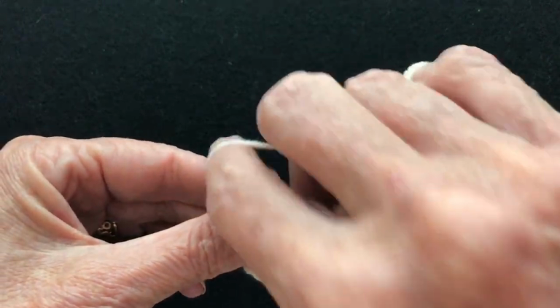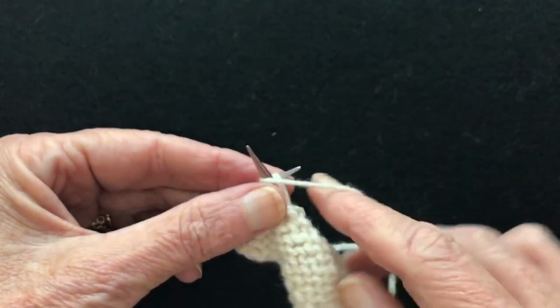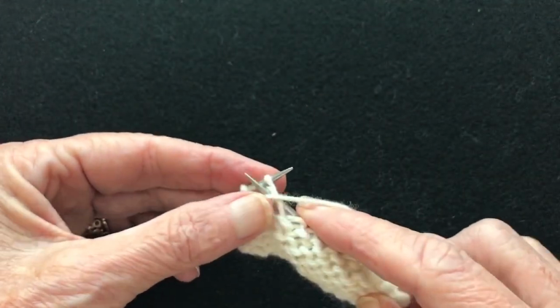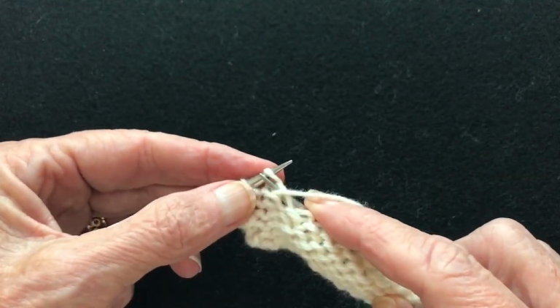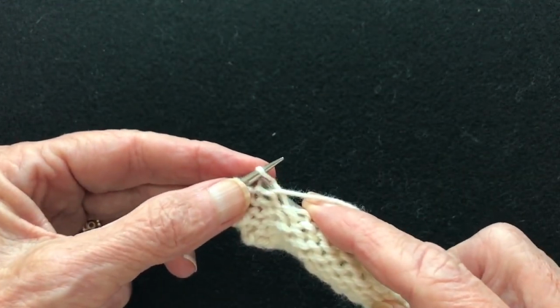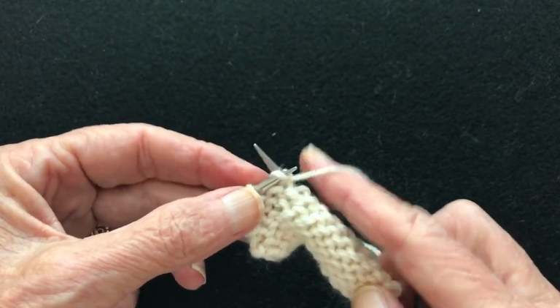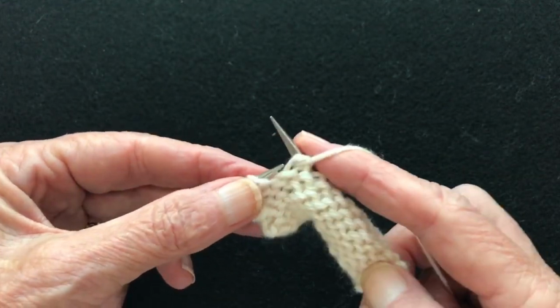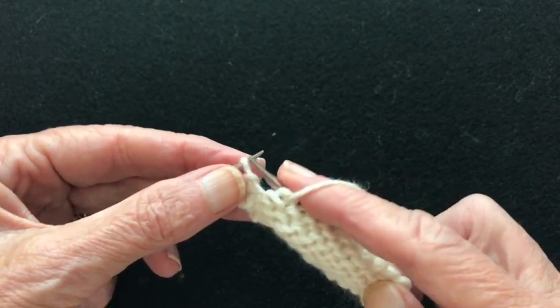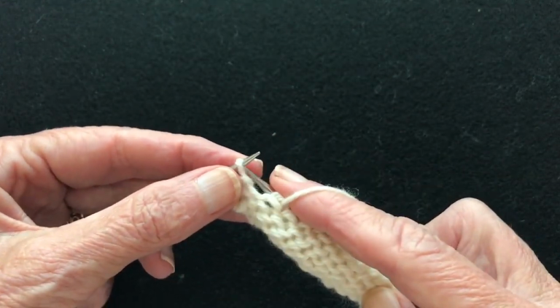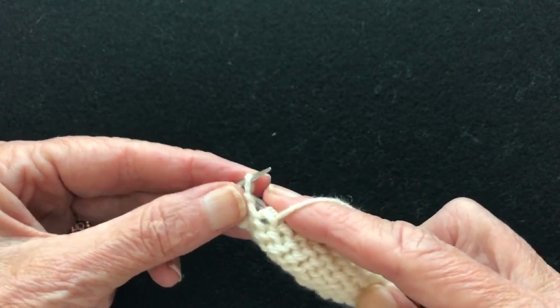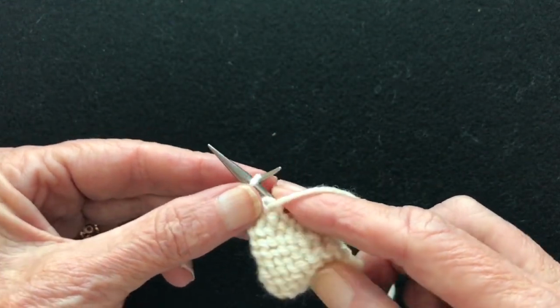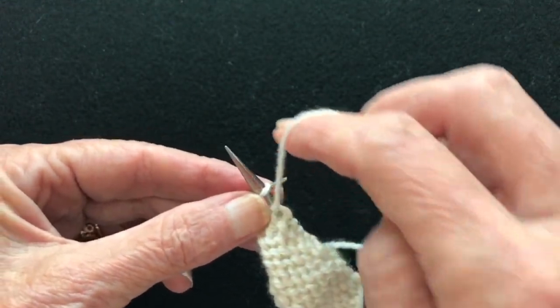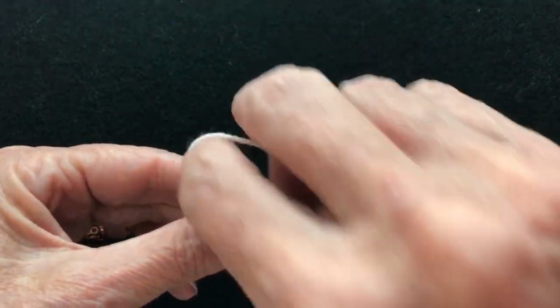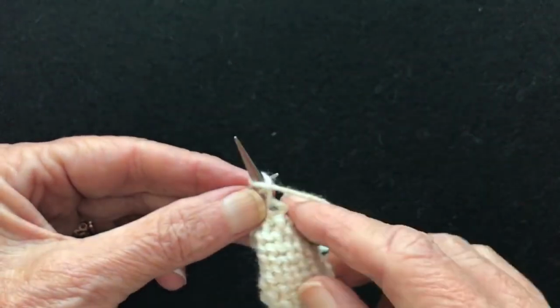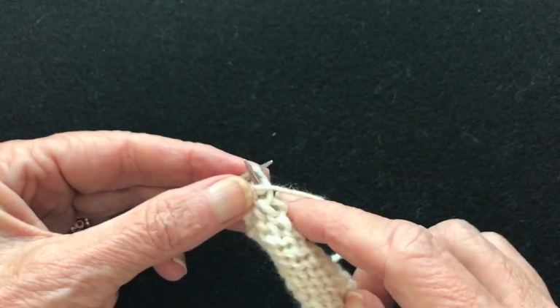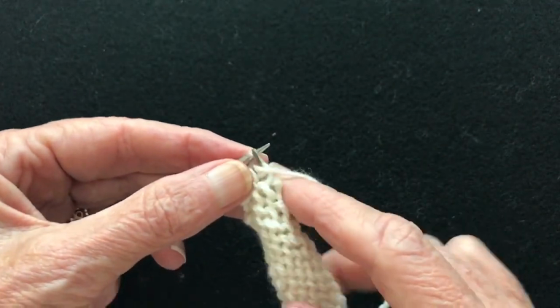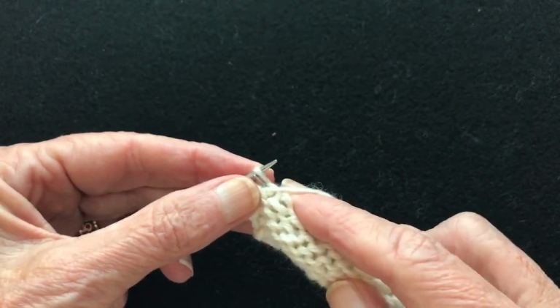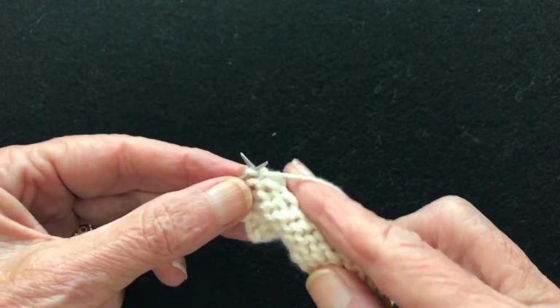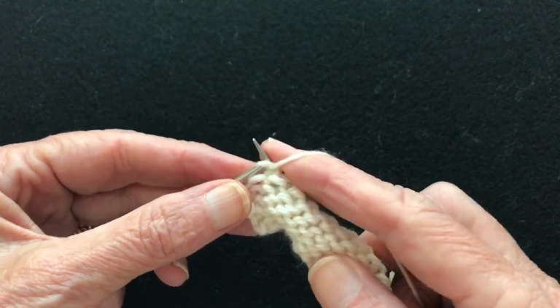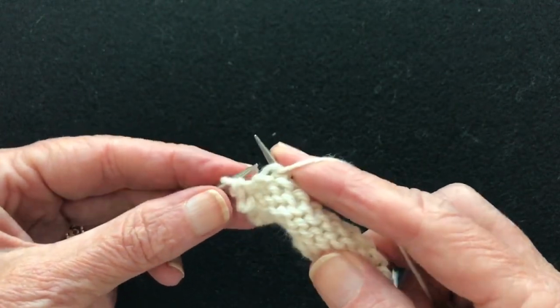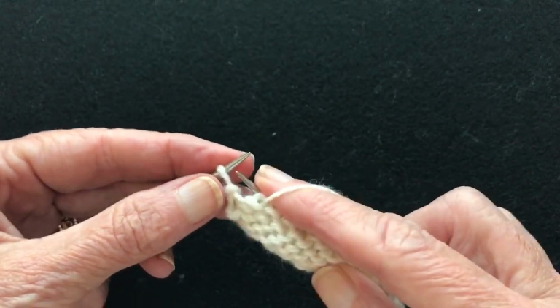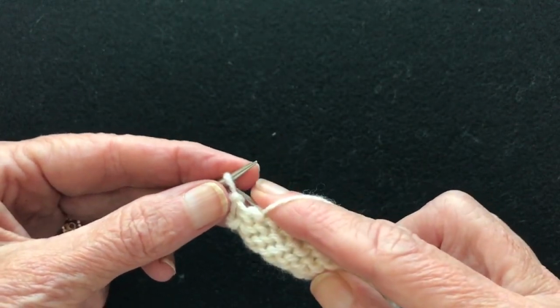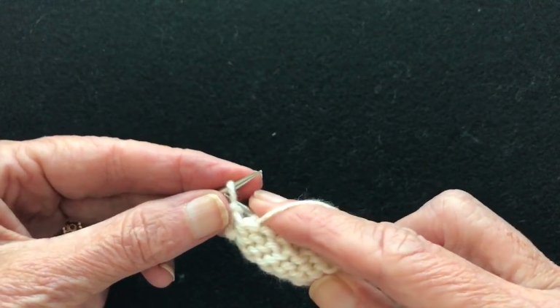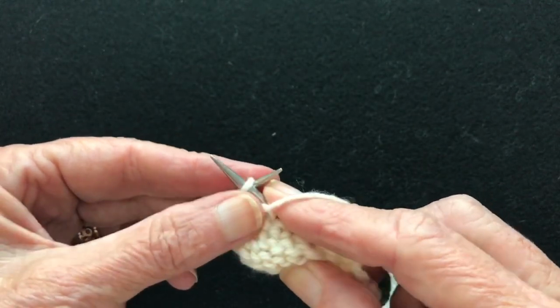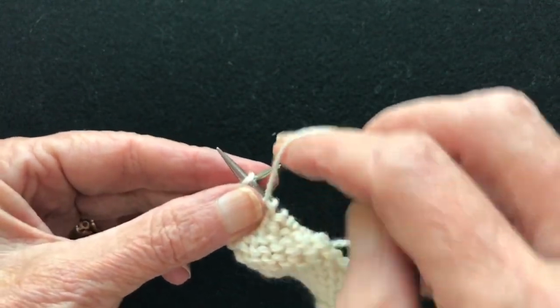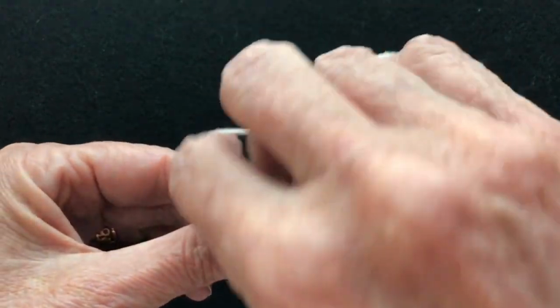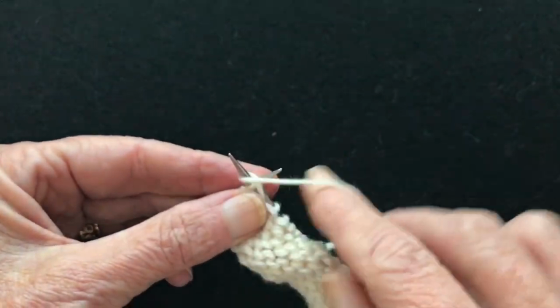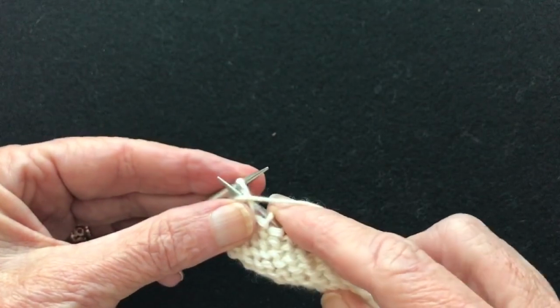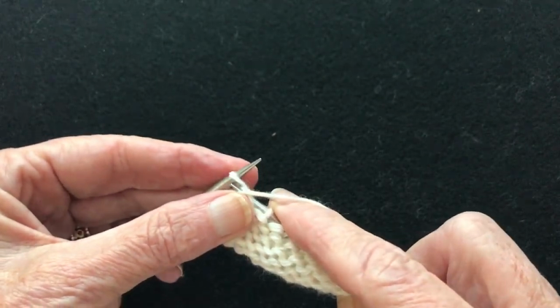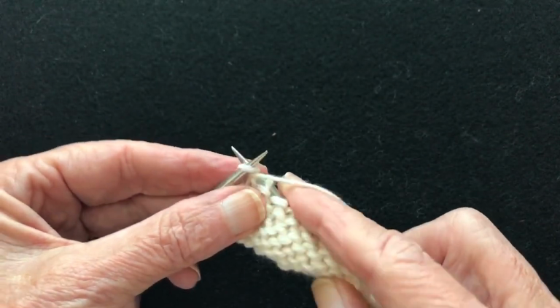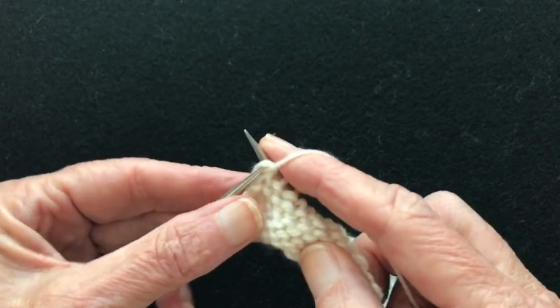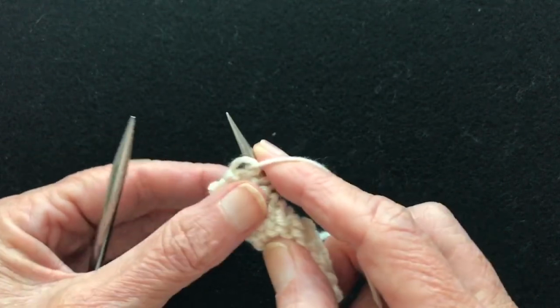I'm almost to the end of the purls and I'll show how to do this continental. Let me know what you think — if you think this helps you, leave a comment.